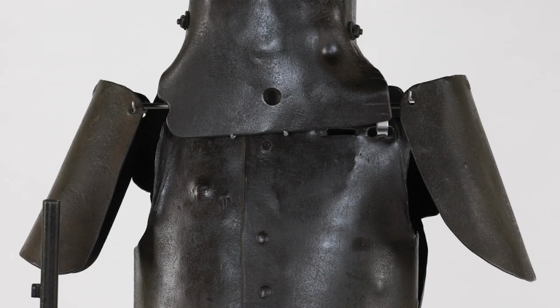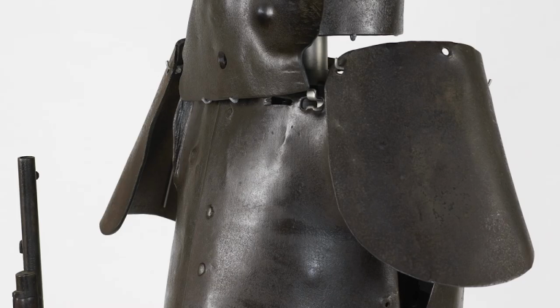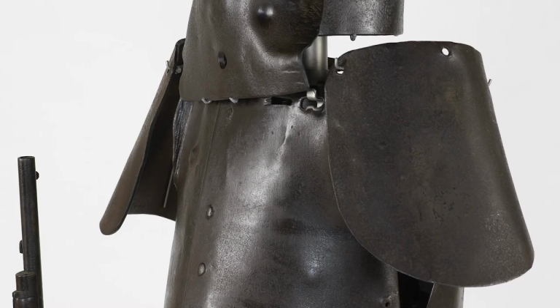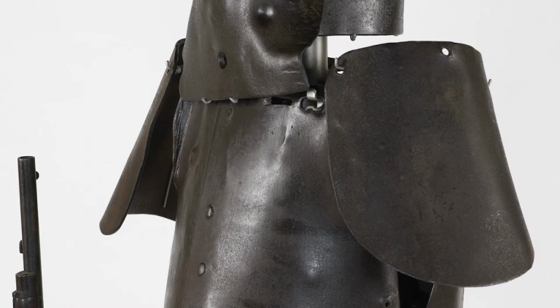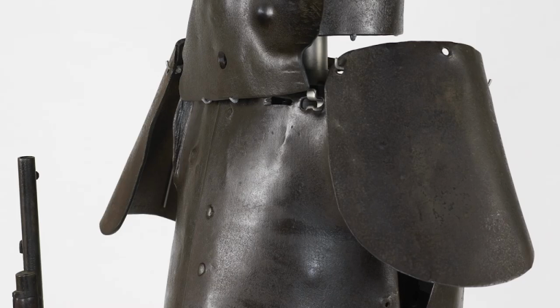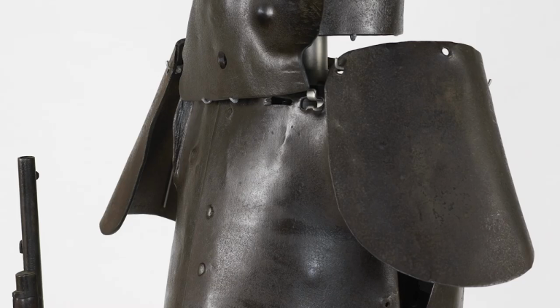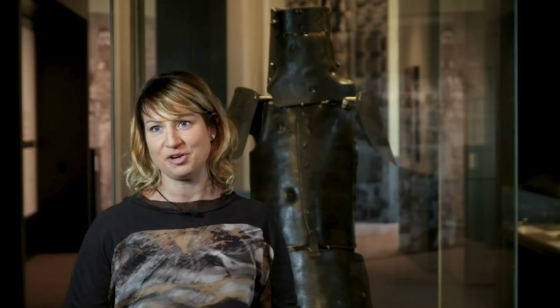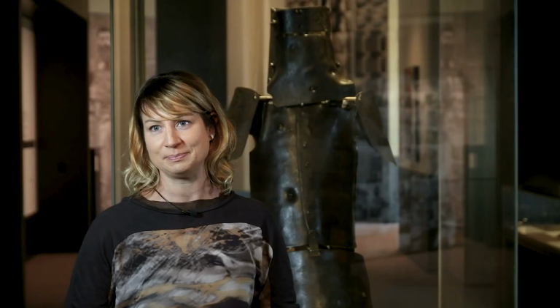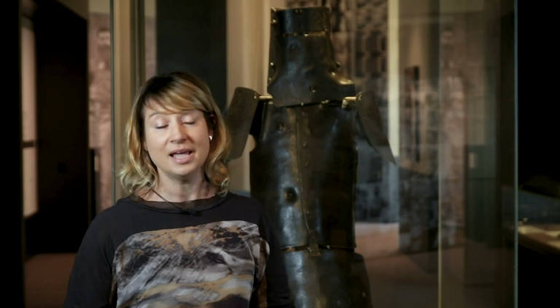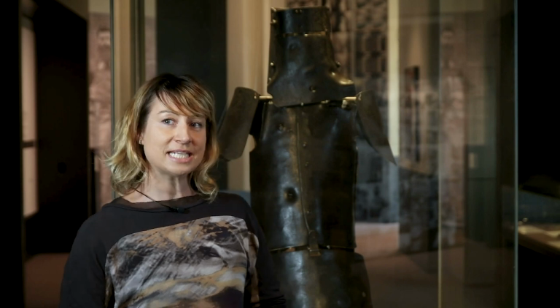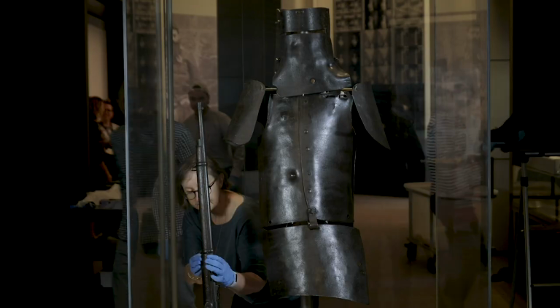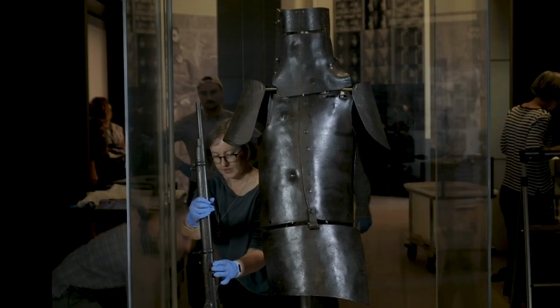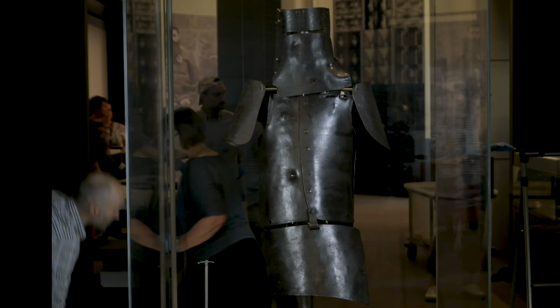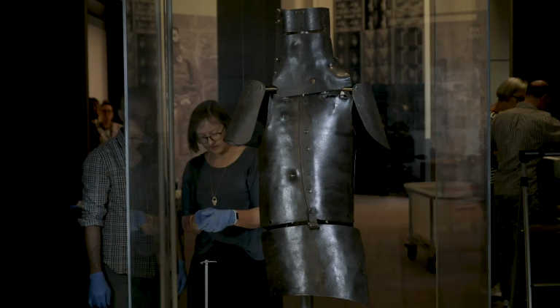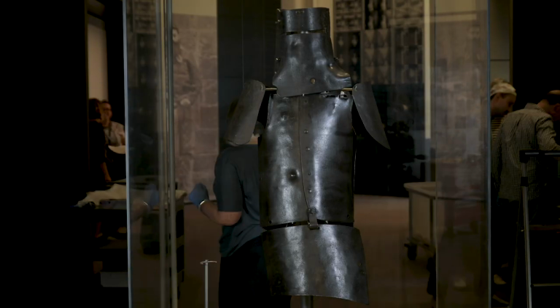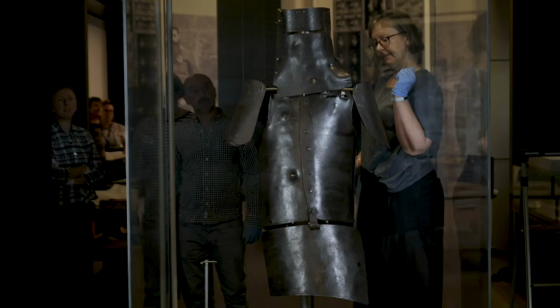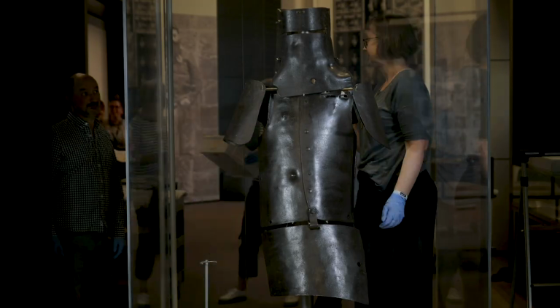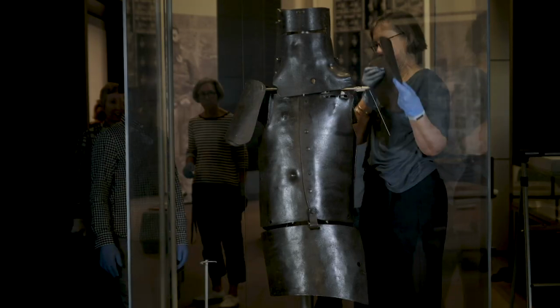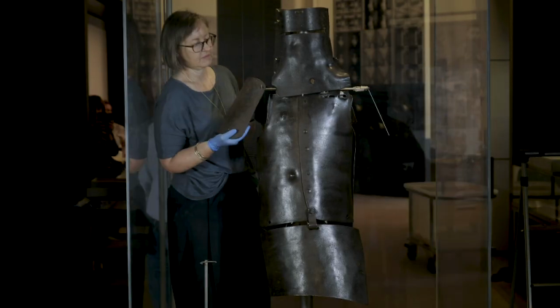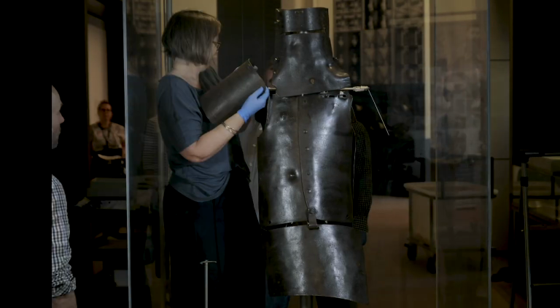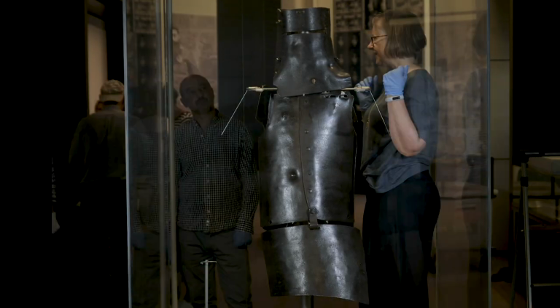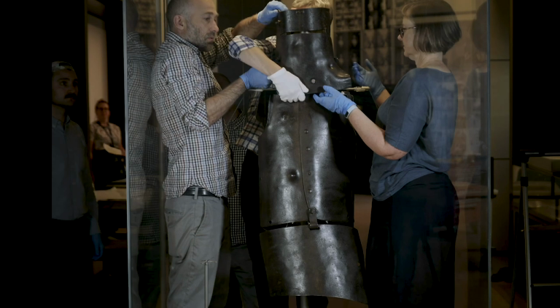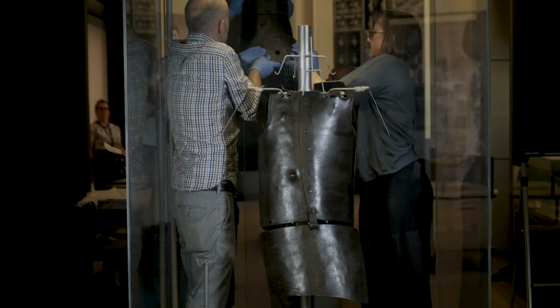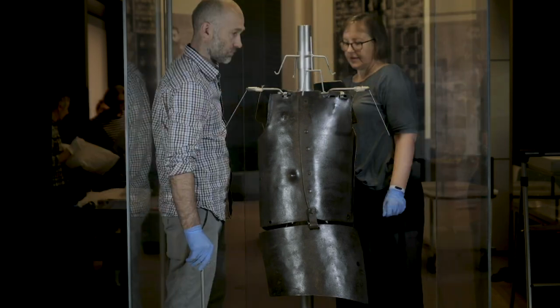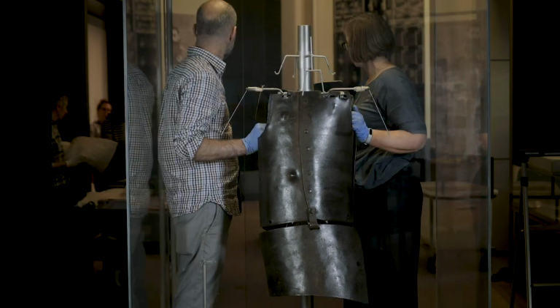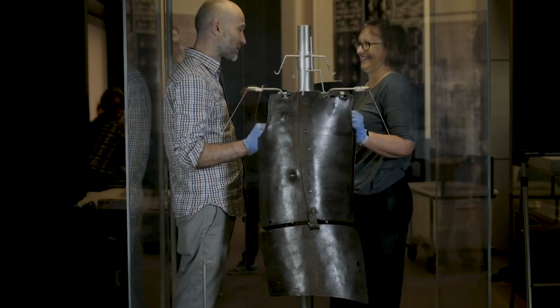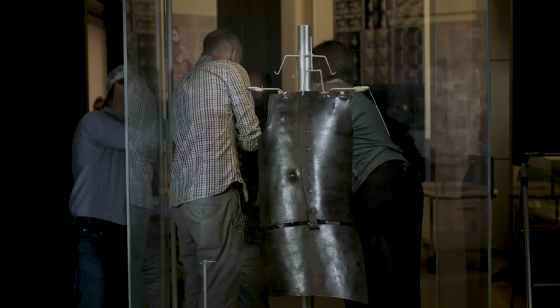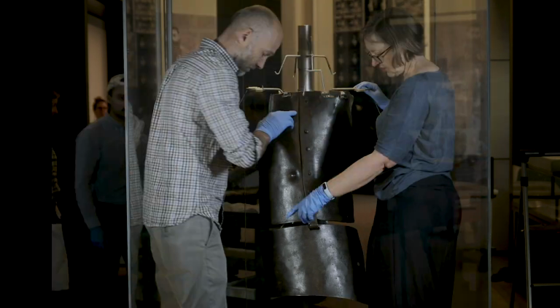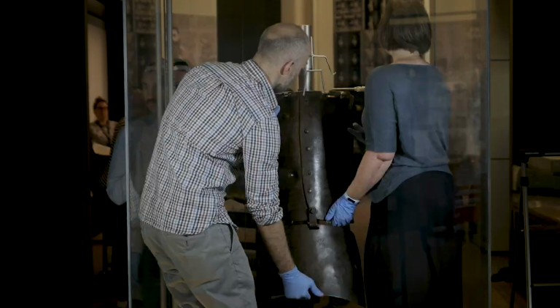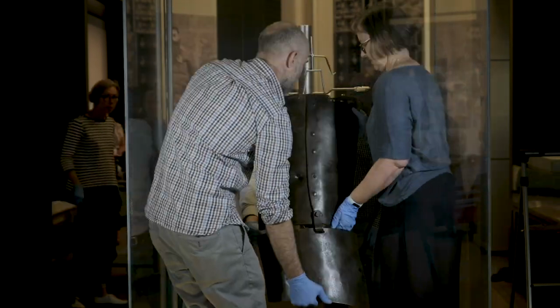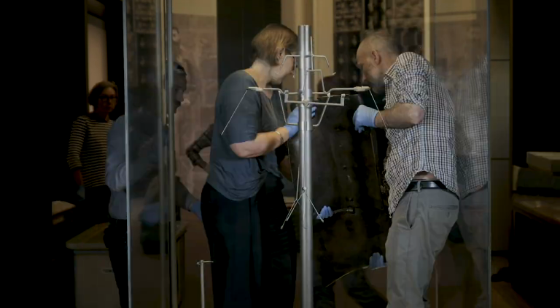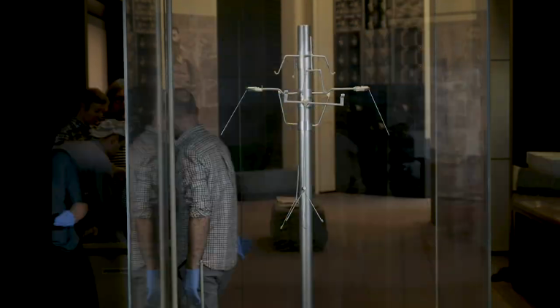The left plate is kindly on loan from Museum Victoria. Today we are deinstalling the armour in preparation for its display in a new exhibition soon to be opened in Victoria Gallery. Stay tuned for news about that.